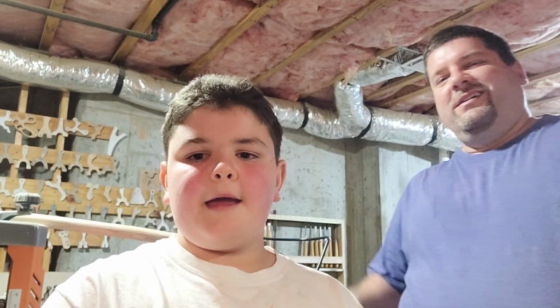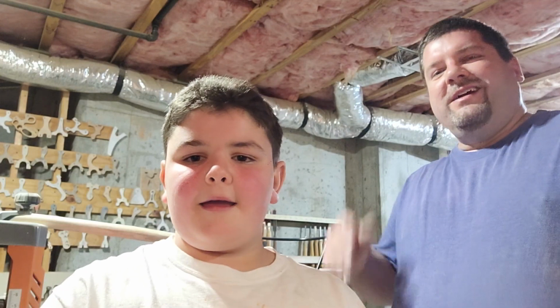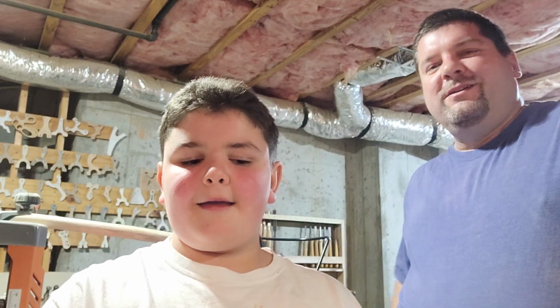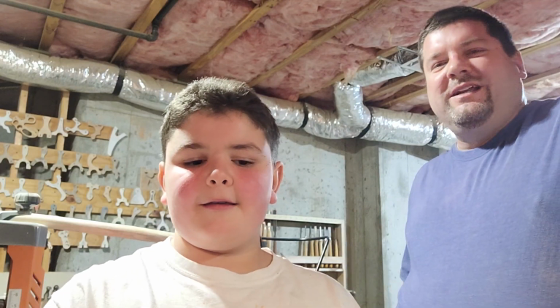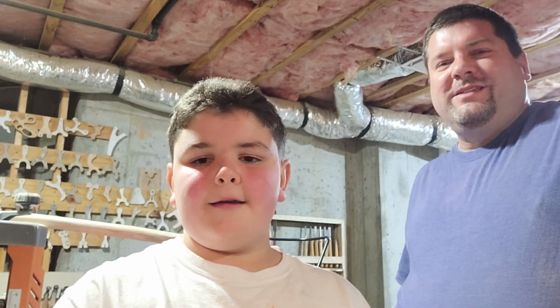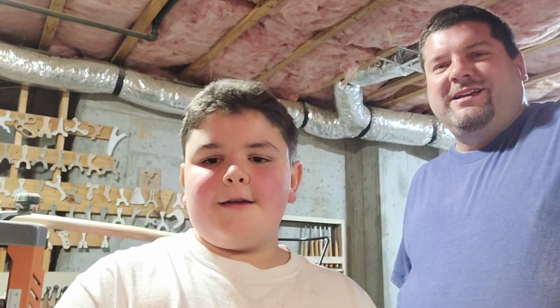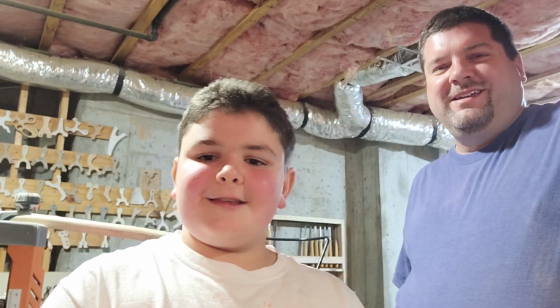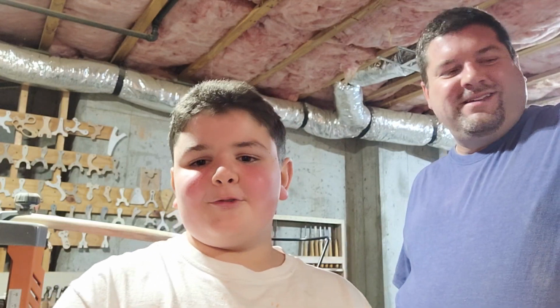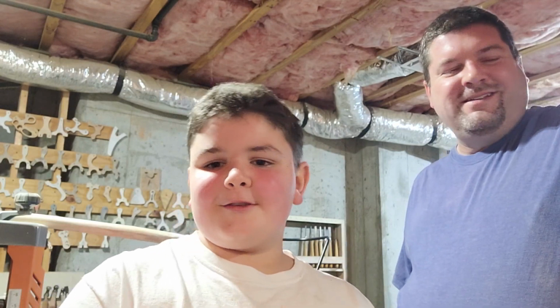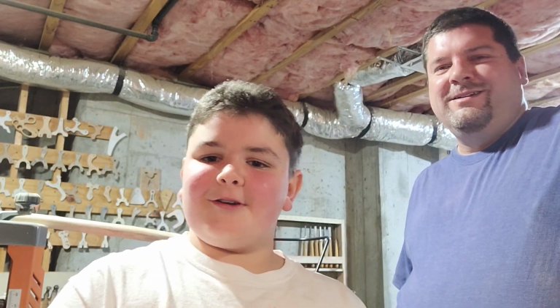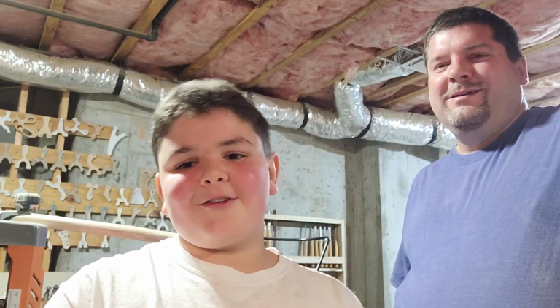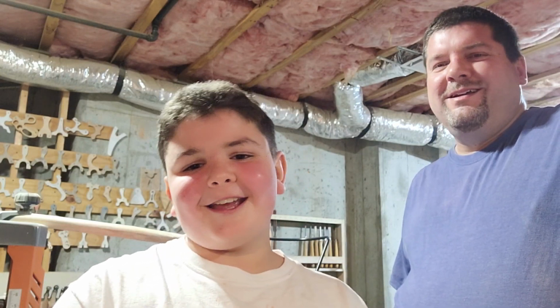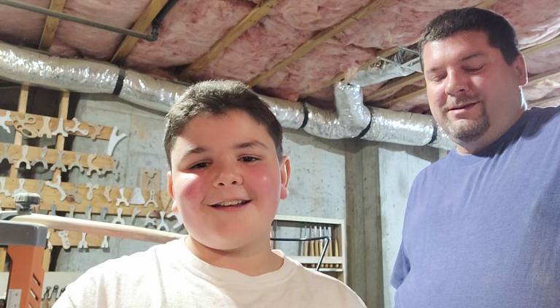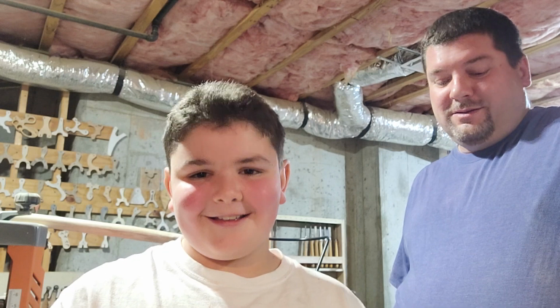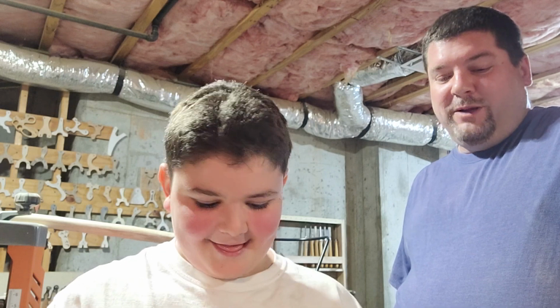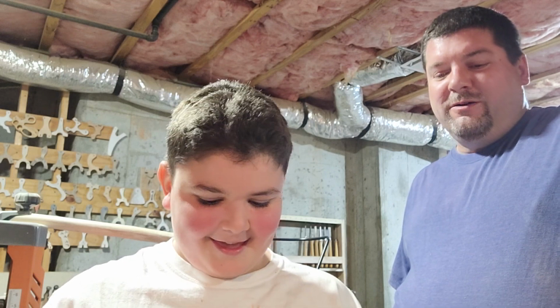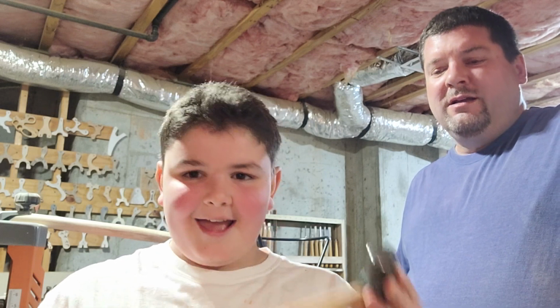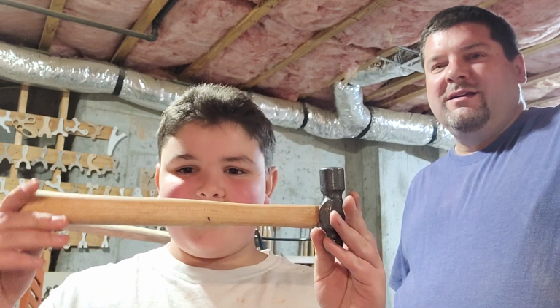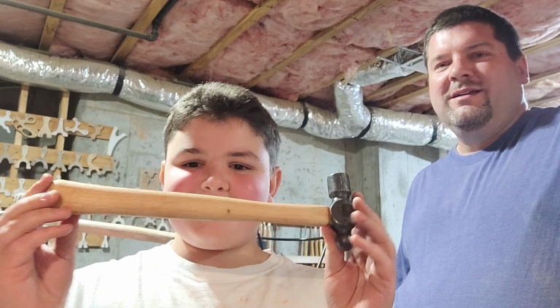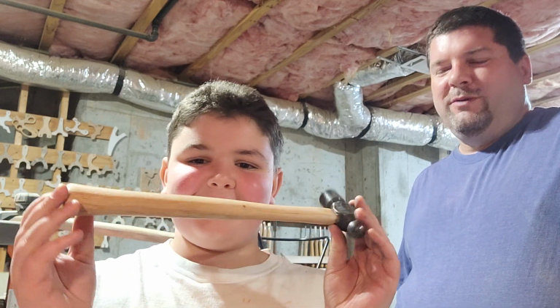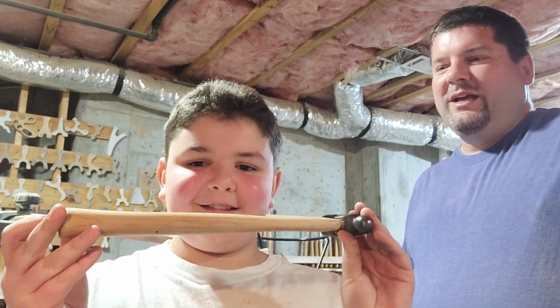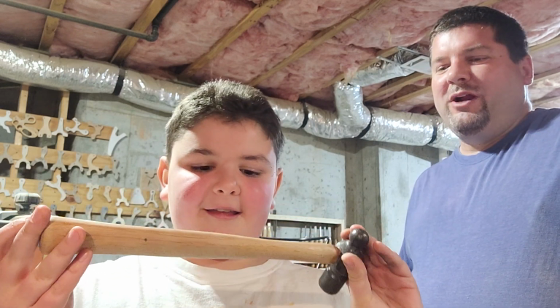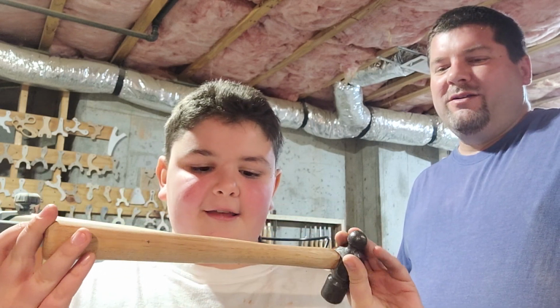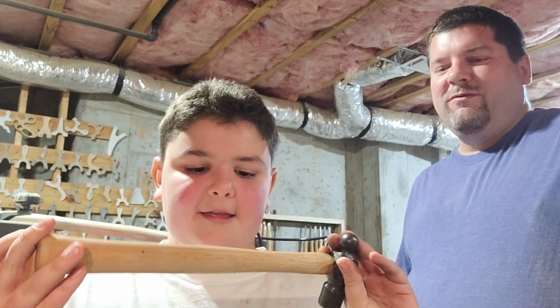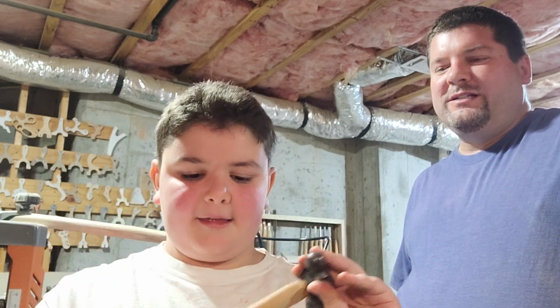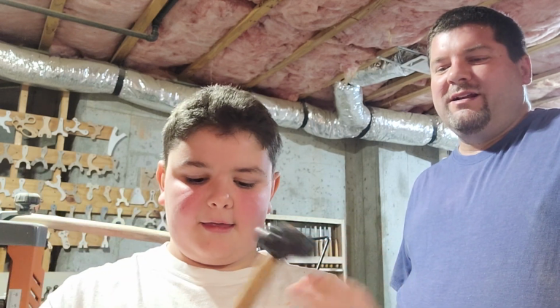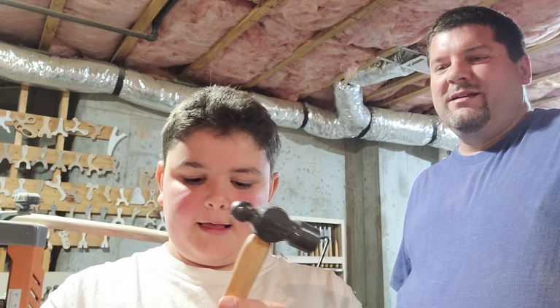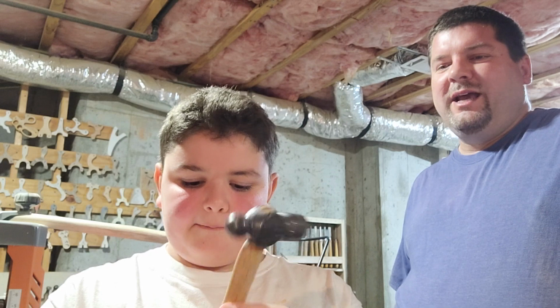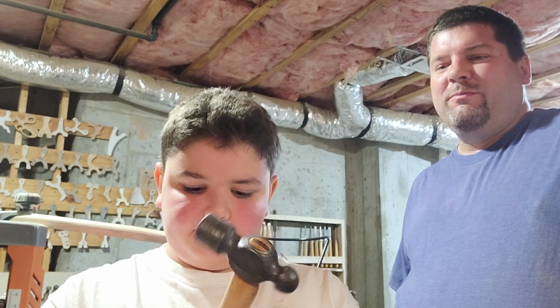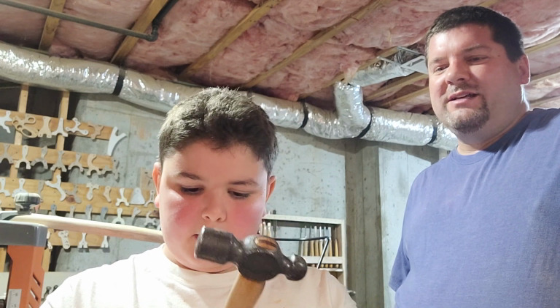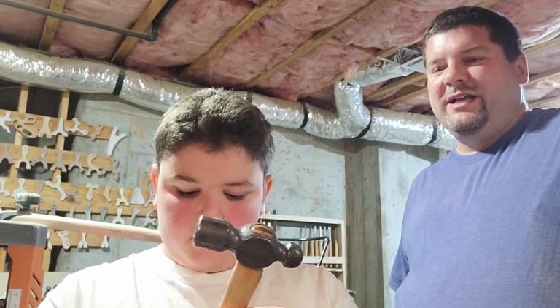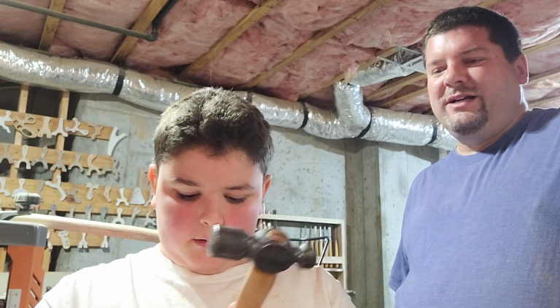Hey guys, Dan Hood, BigDH2000 here. BigDH2000 Jr., also known as Xander. So what did we build? A hammer. Did we put the hammer handle, refurbish that hammer, put a nice new handle on it?